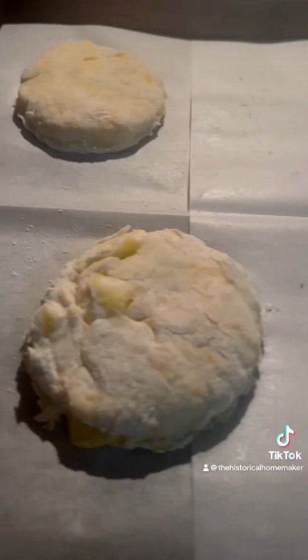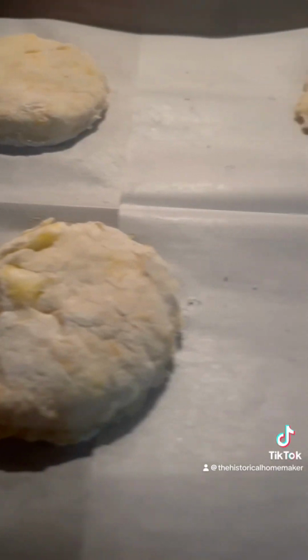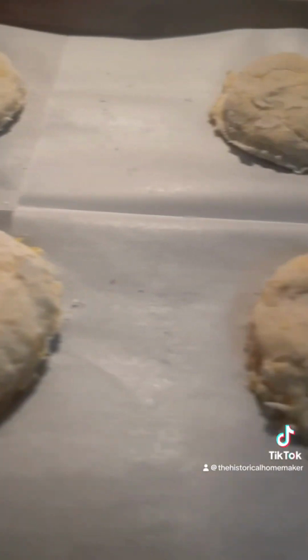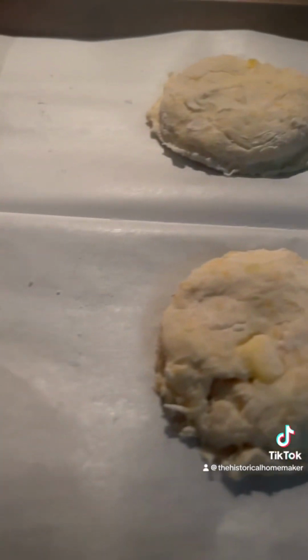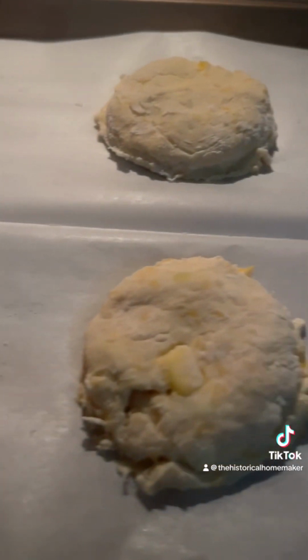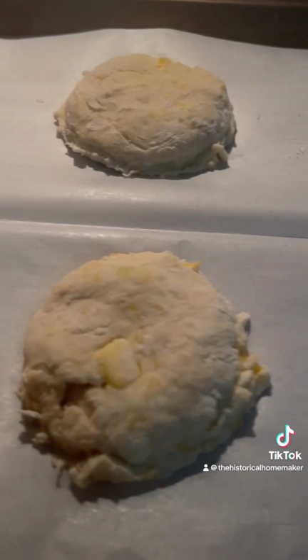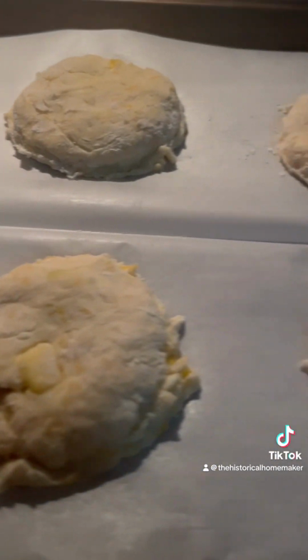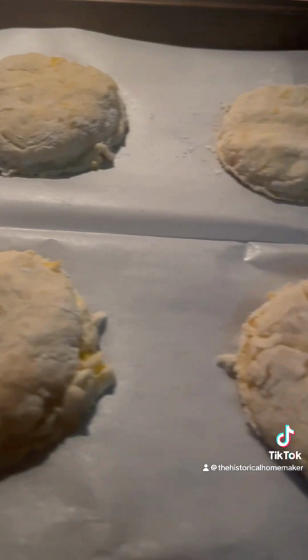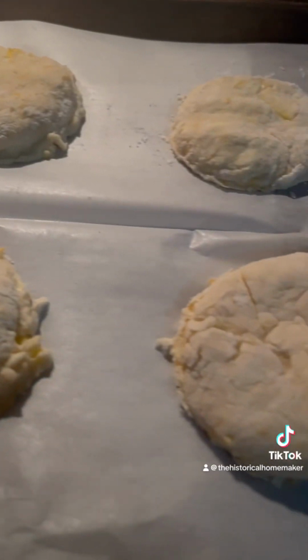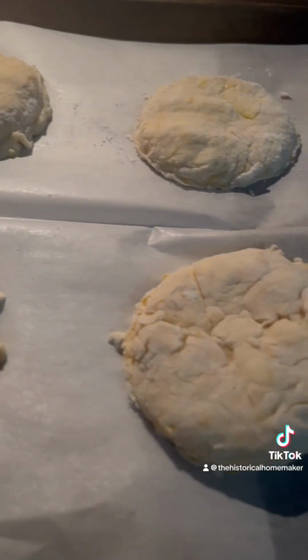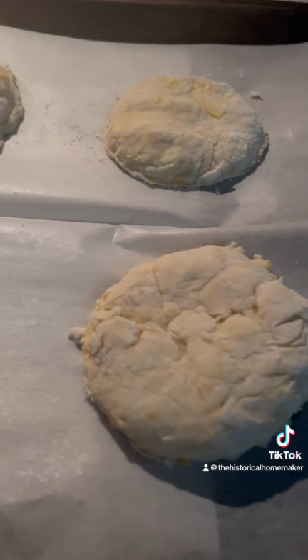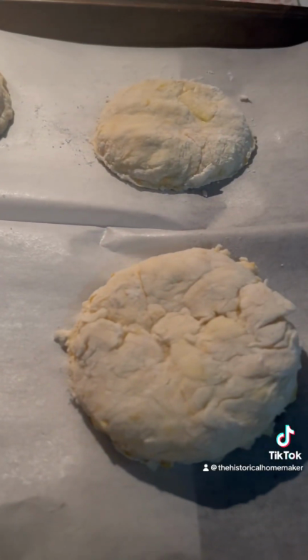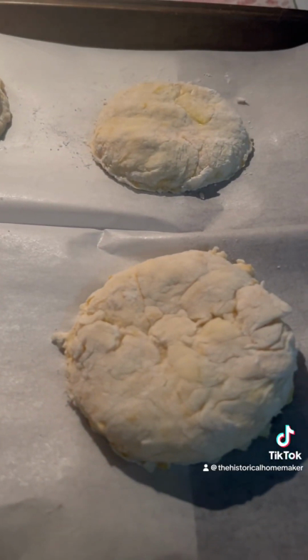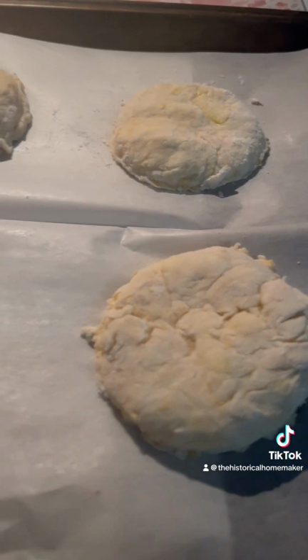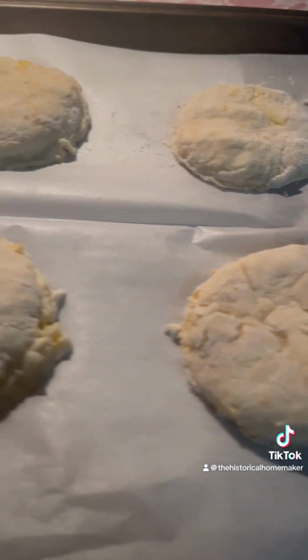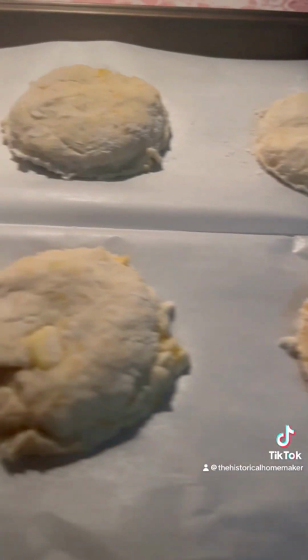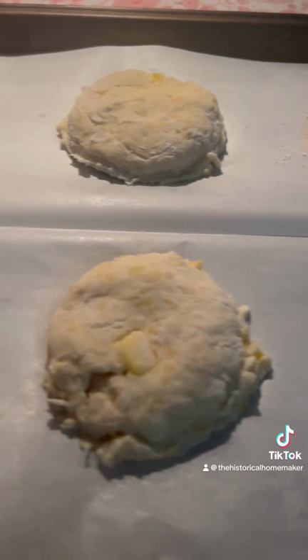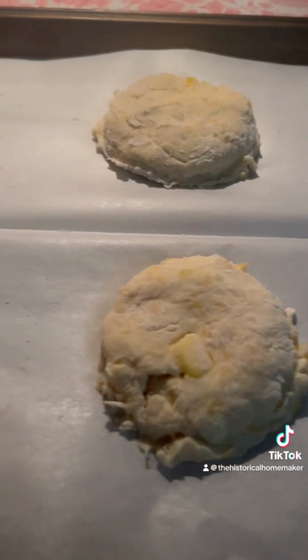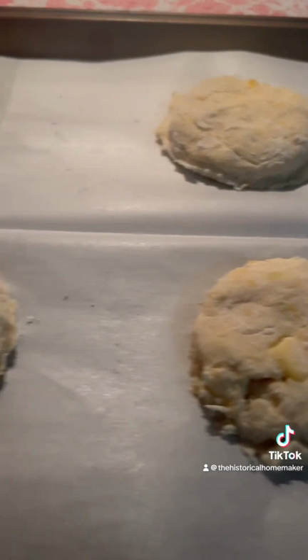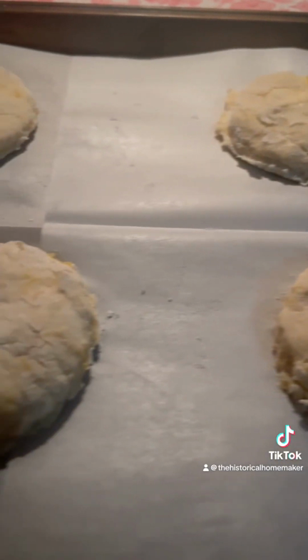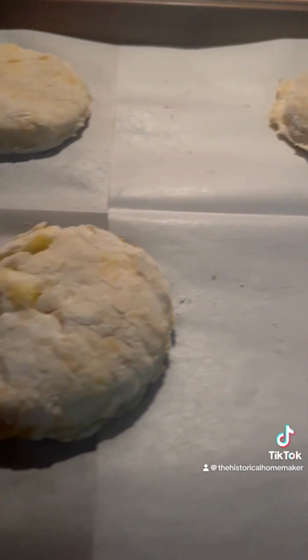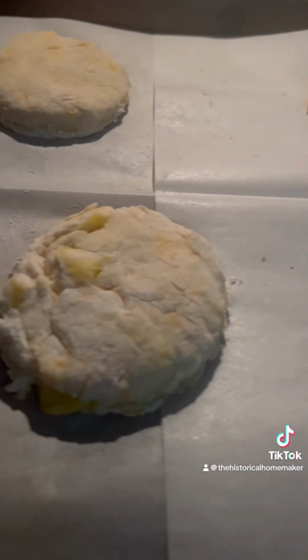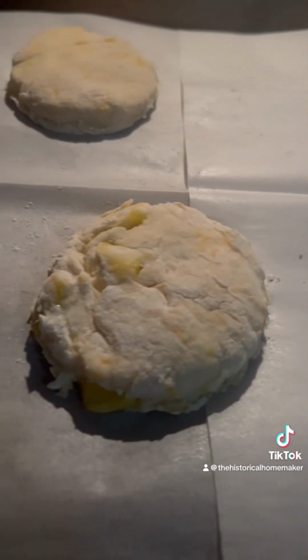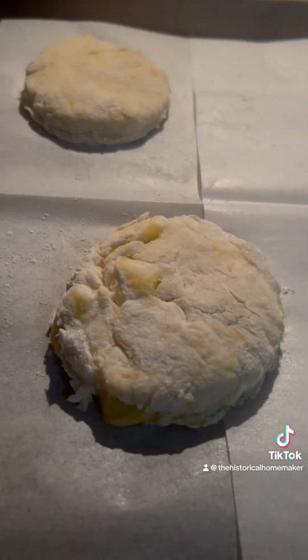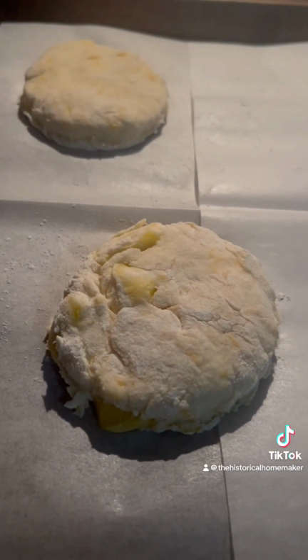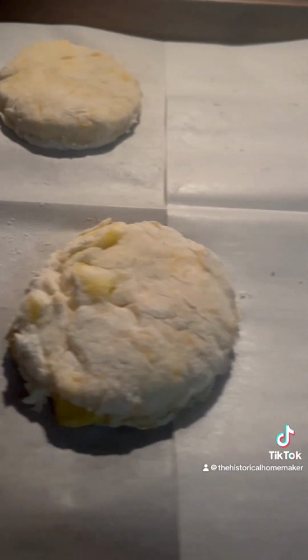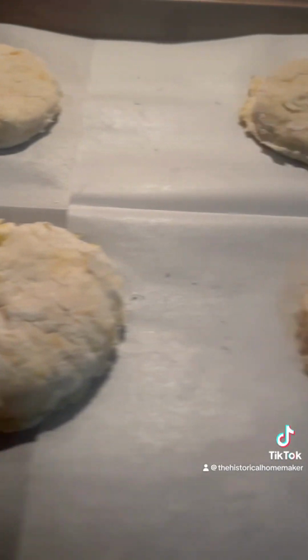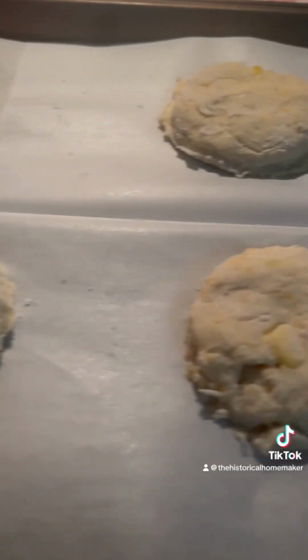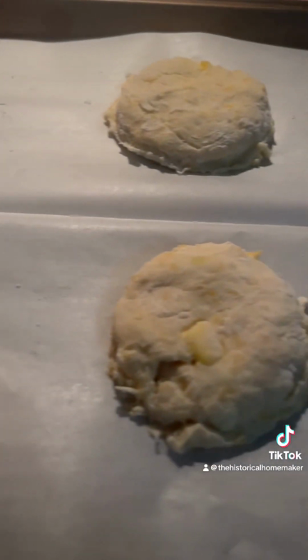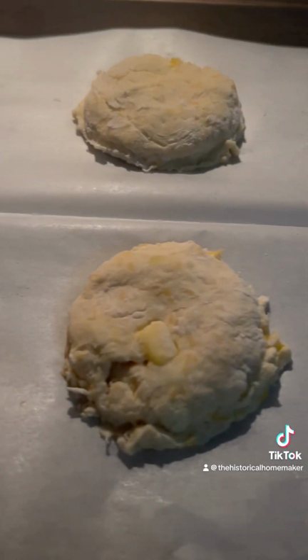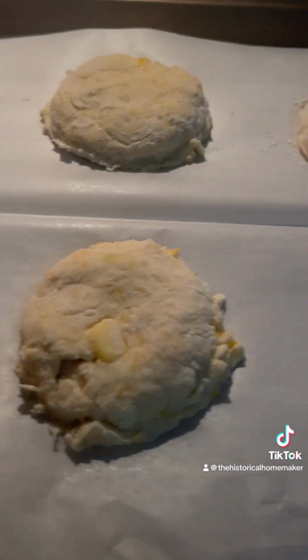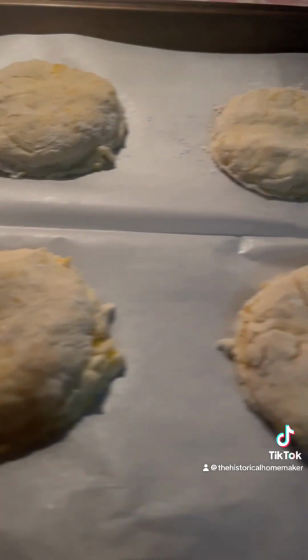The biscuits are now ready for the oven. I'm going to bake them in a preheated oven at 425 degrees for 15 to 20 minutes until they are golden.